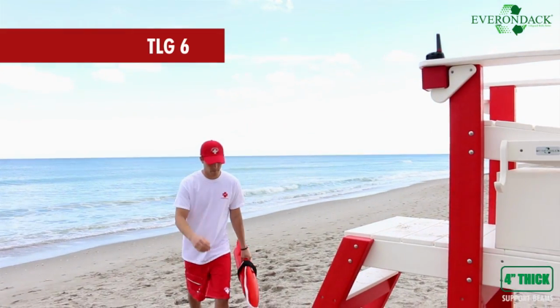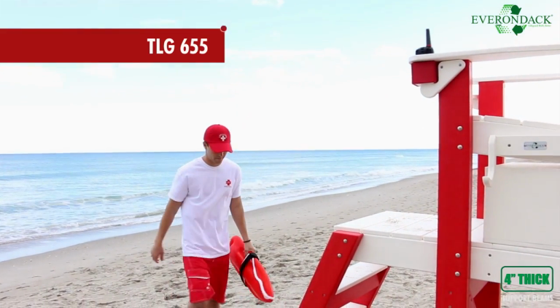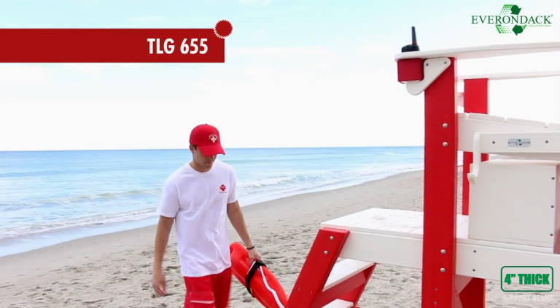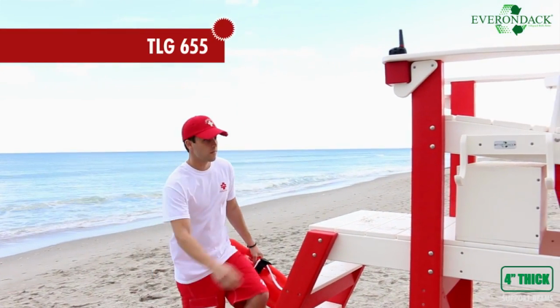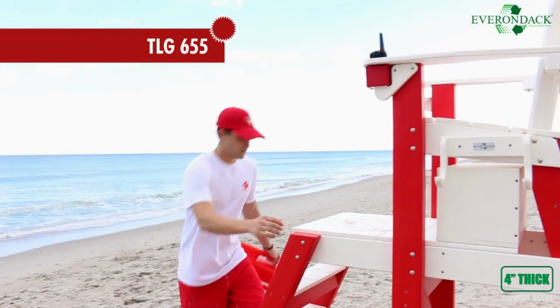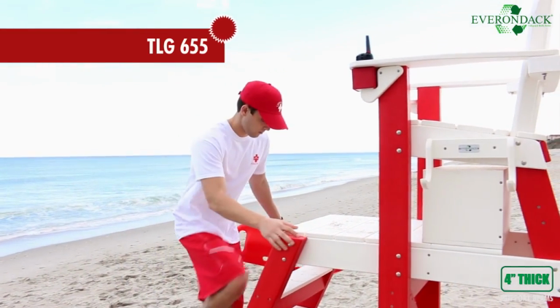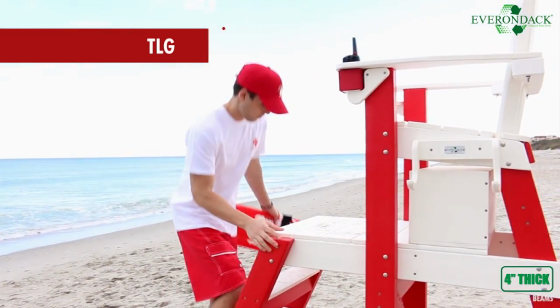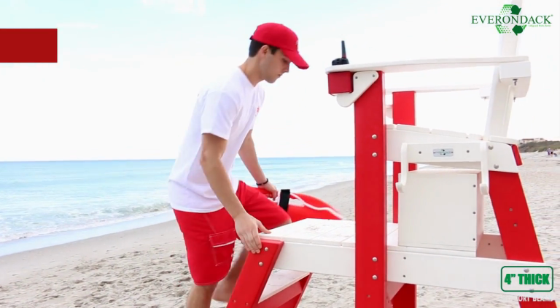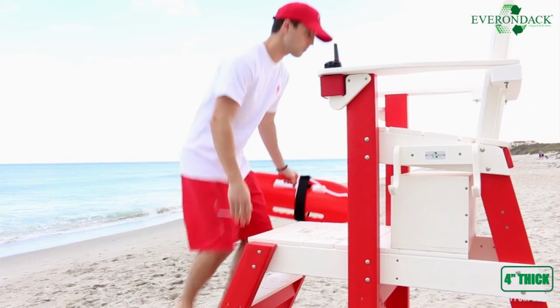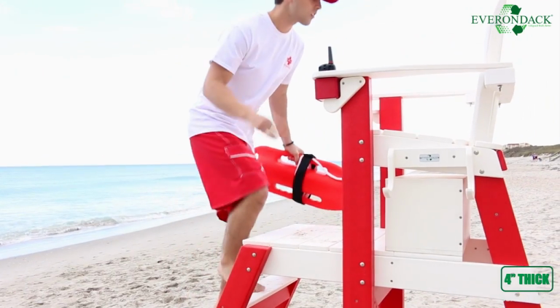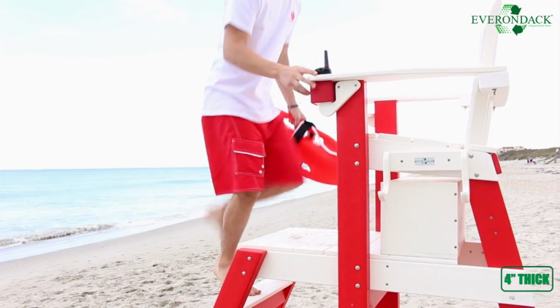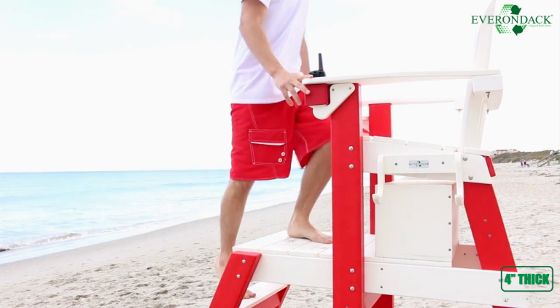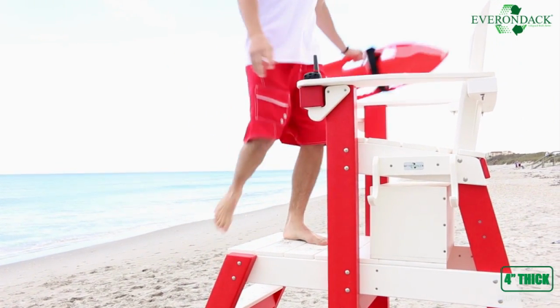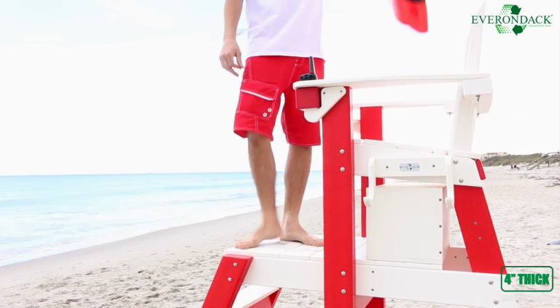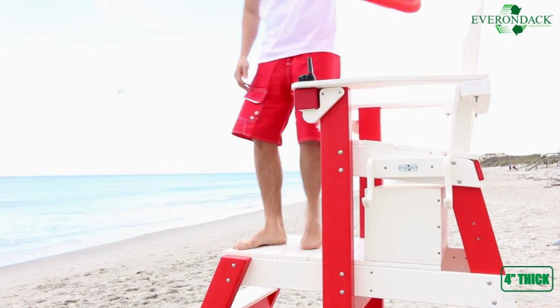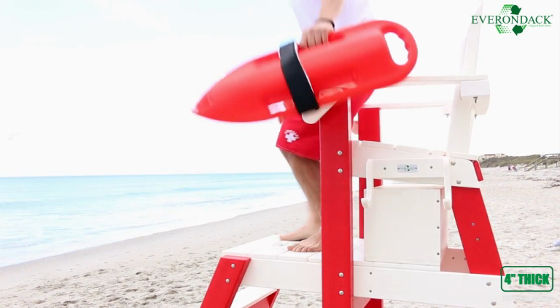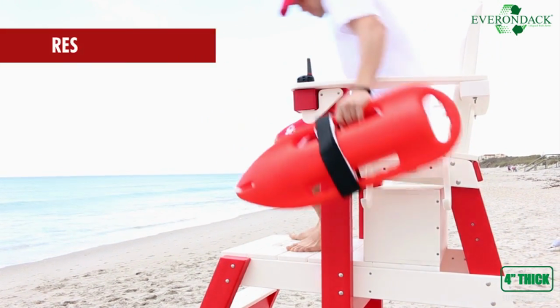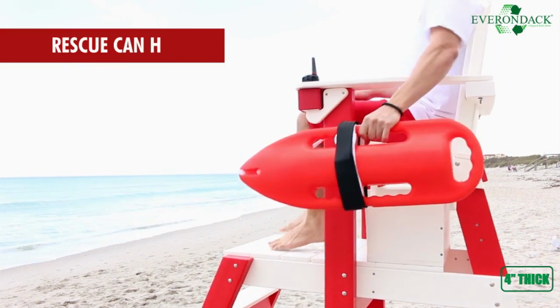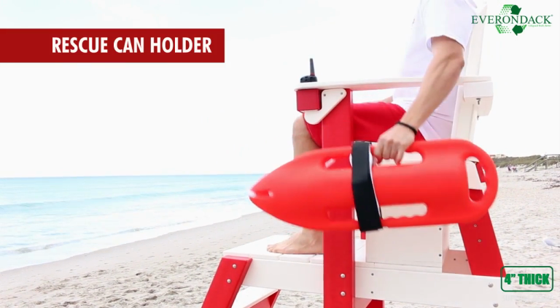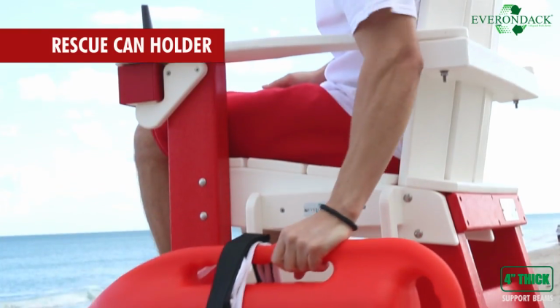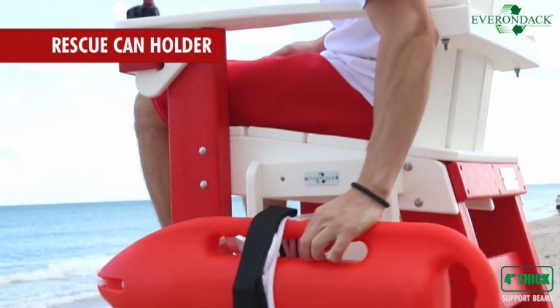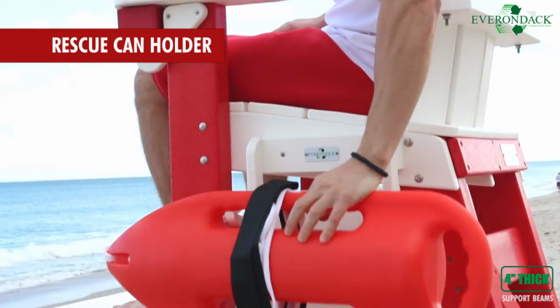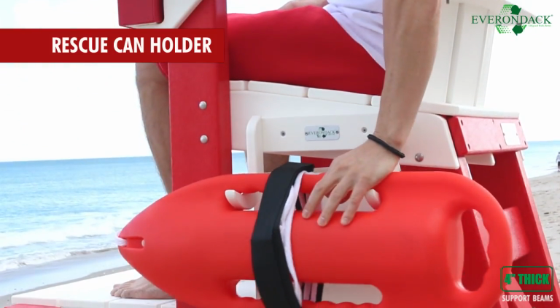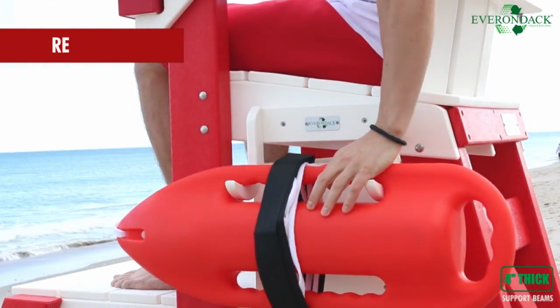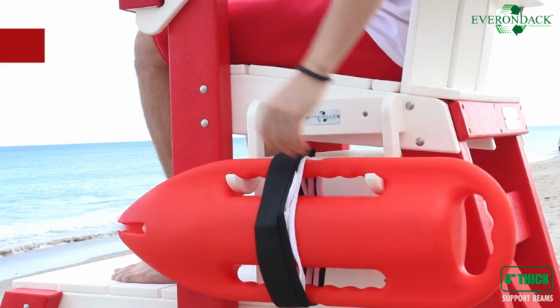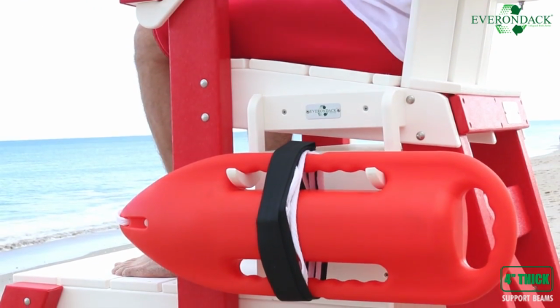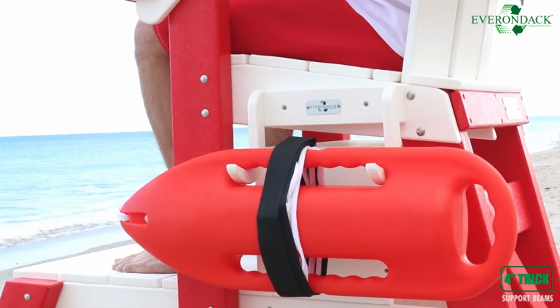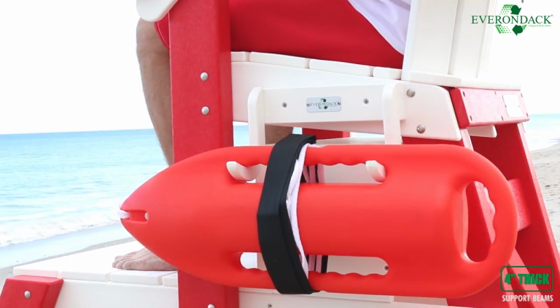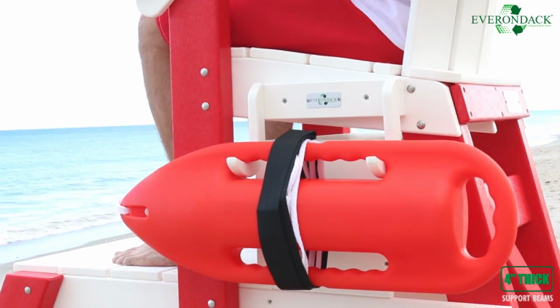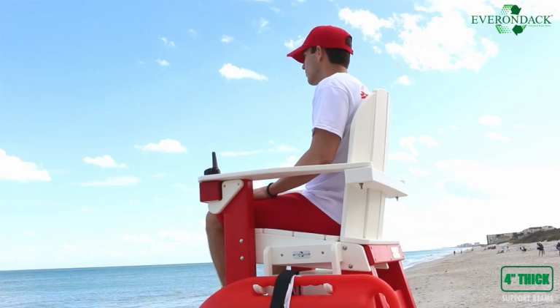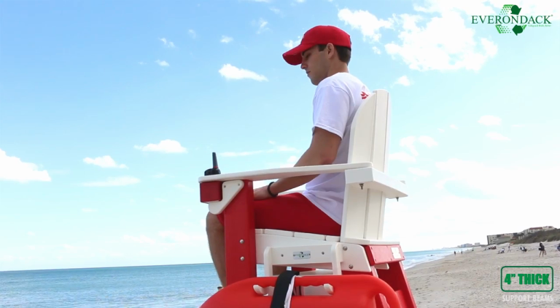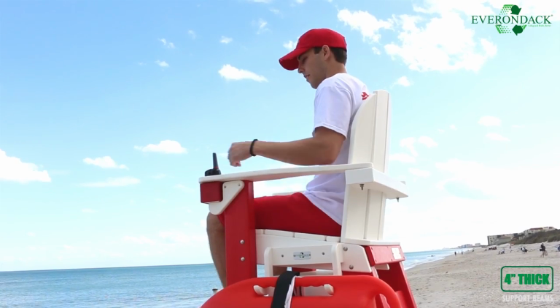This is the TLG 655. Your rescue can should always be at arm's length away, and now it can be with the 655's rescue can holder.